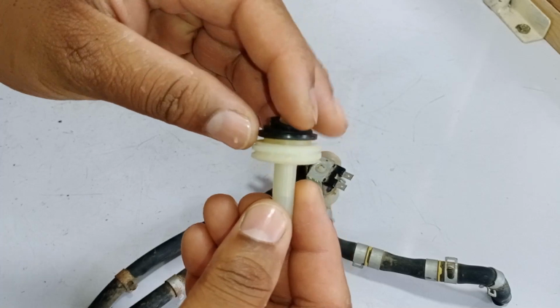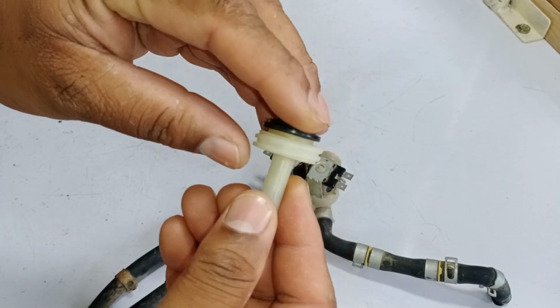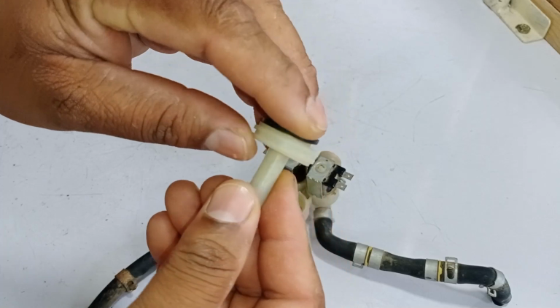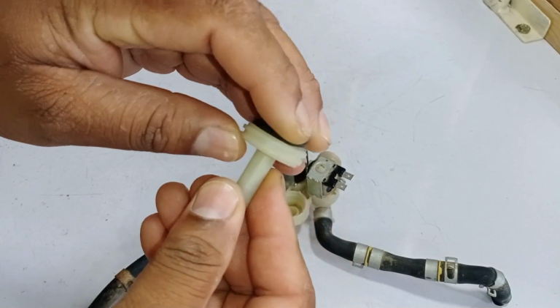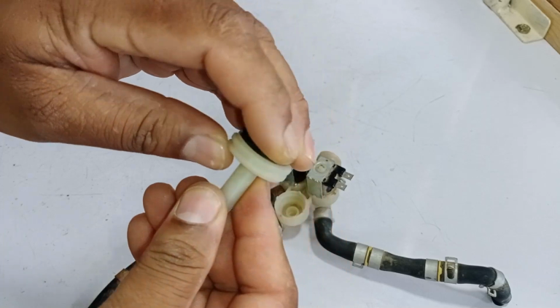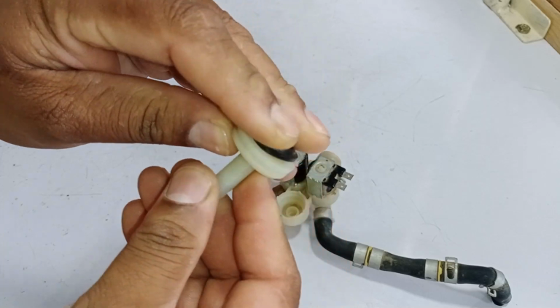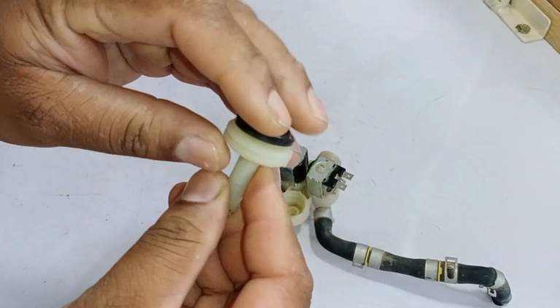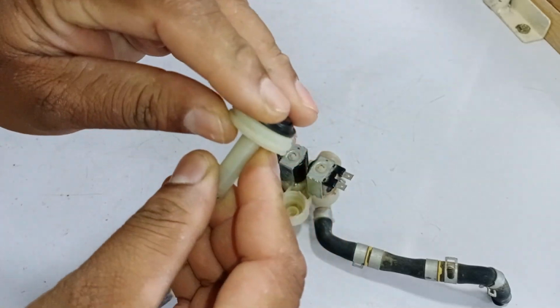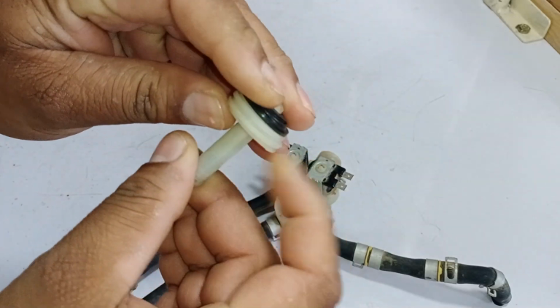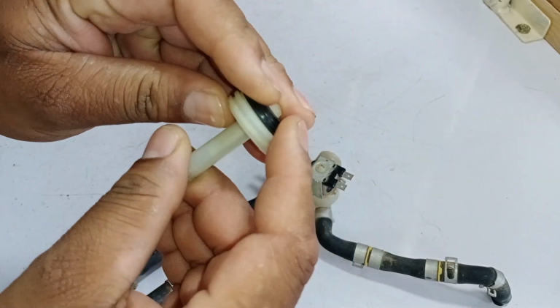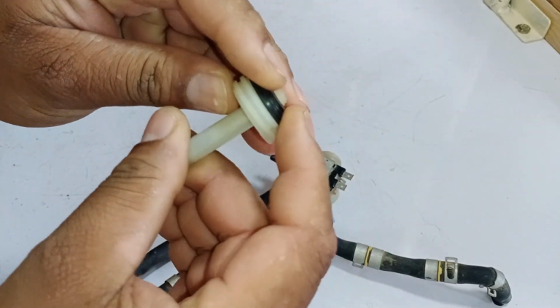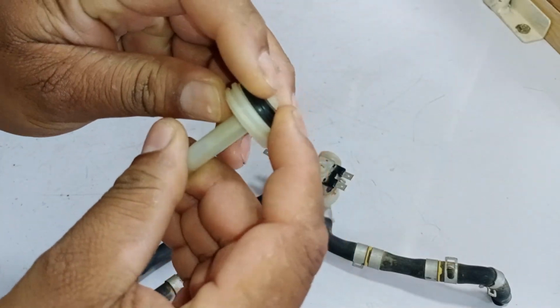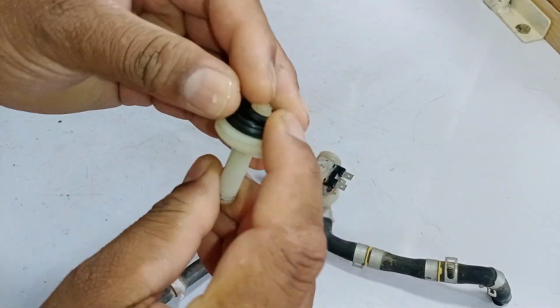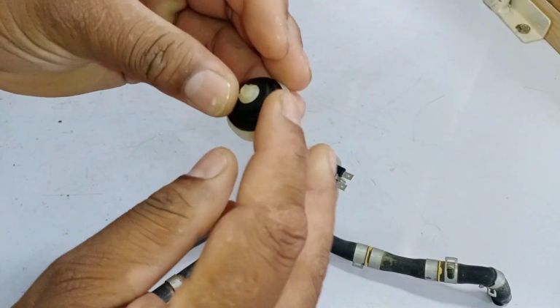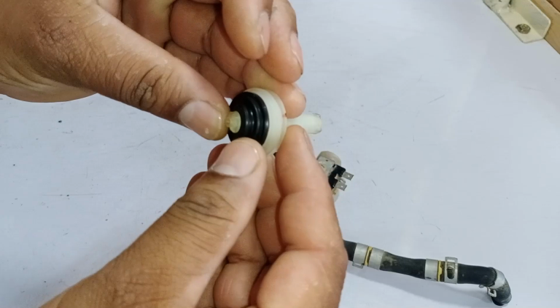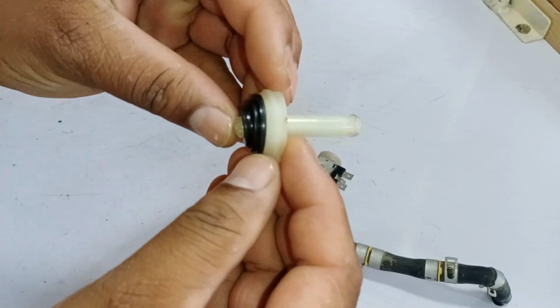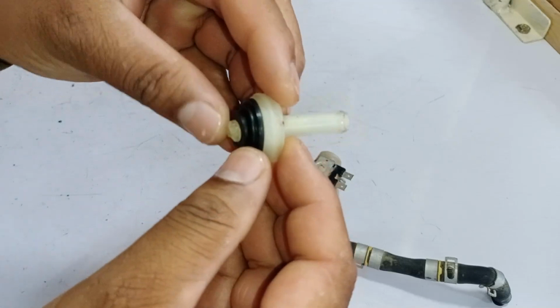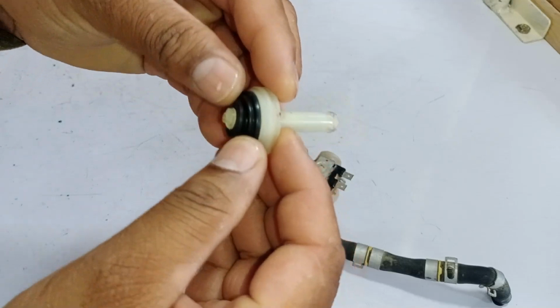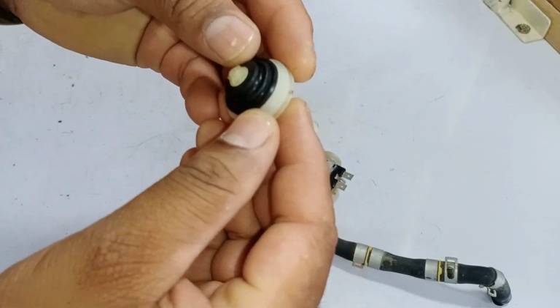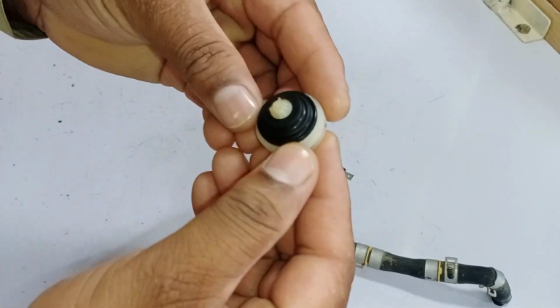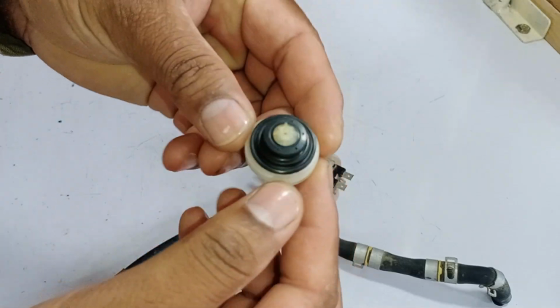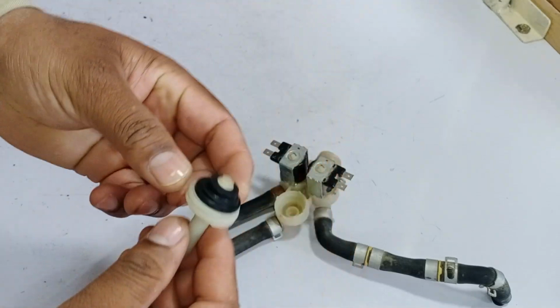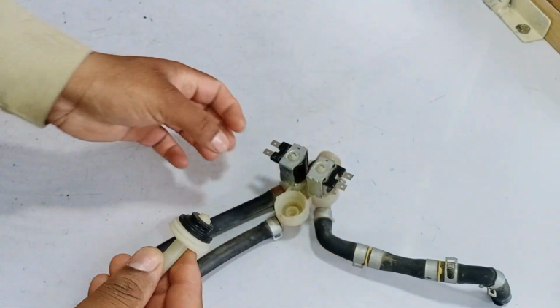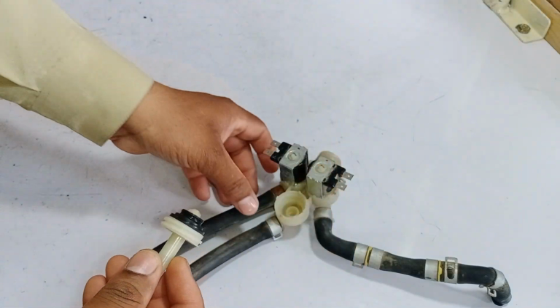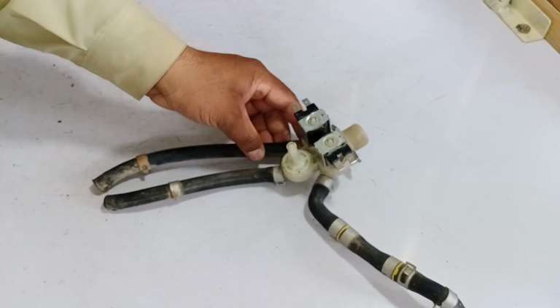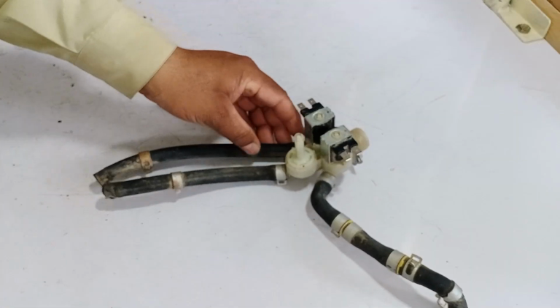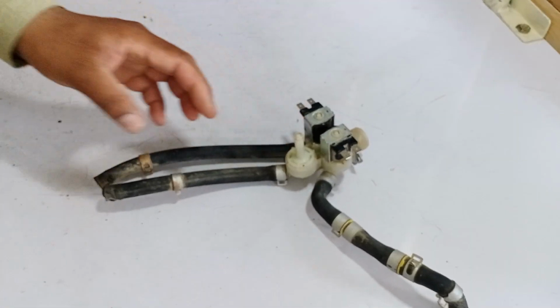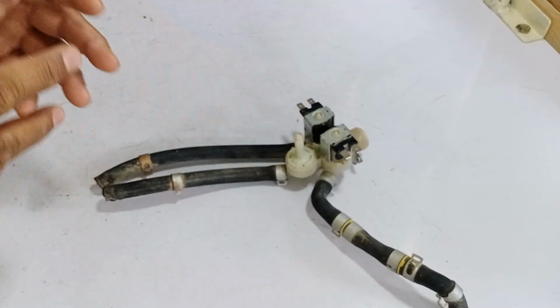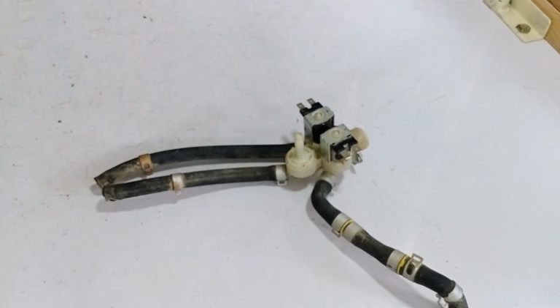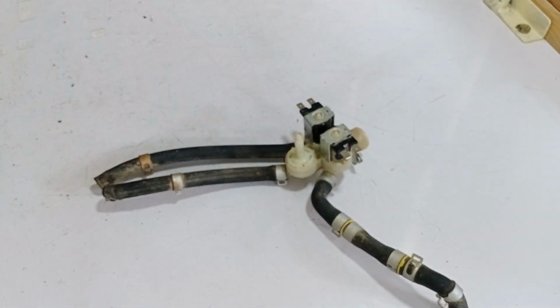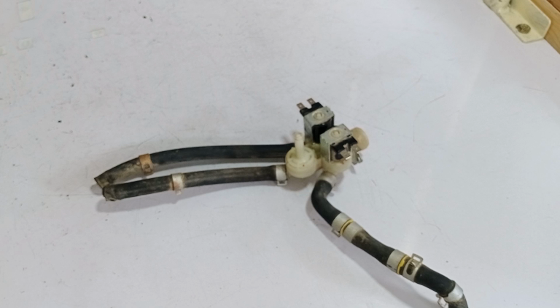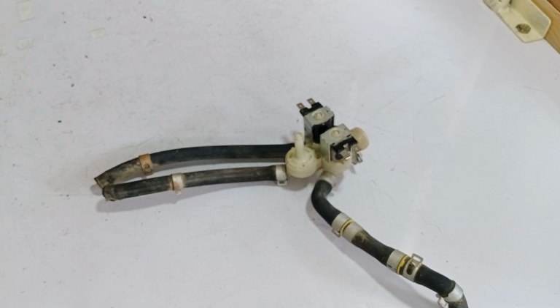For cleaning, the valve needs to be opened, but without the proper tool, it can be very difficult to open it, no matter how much force you apply. That's why having the proper tool is essential.